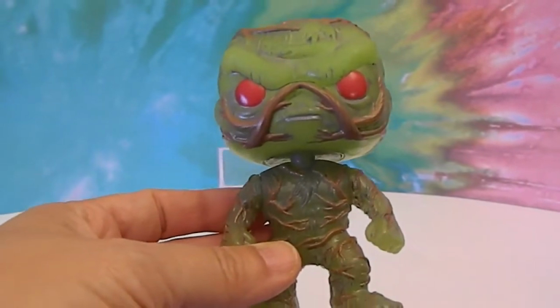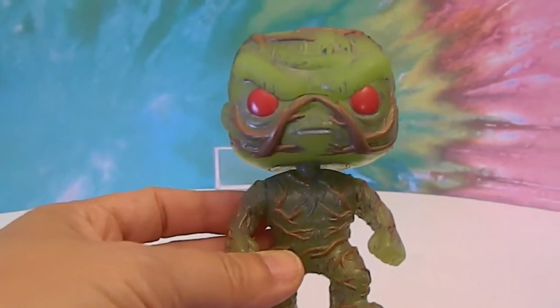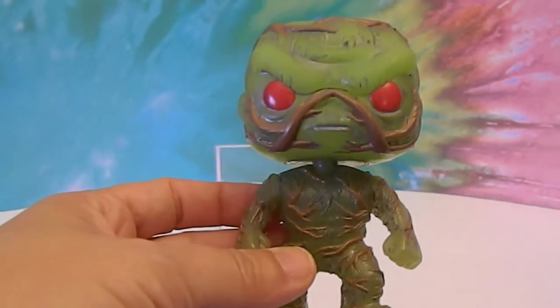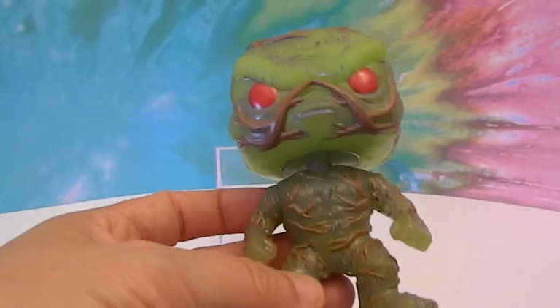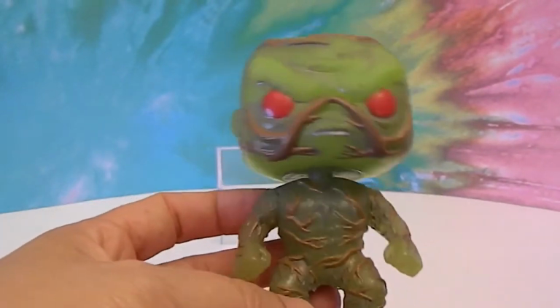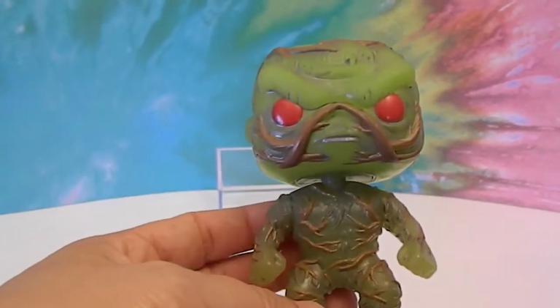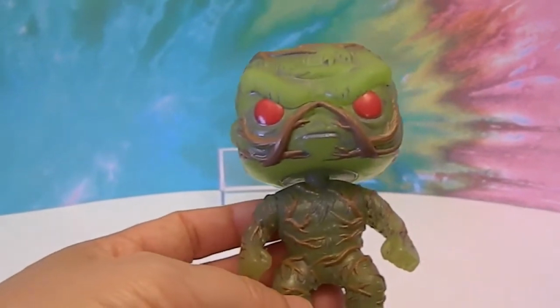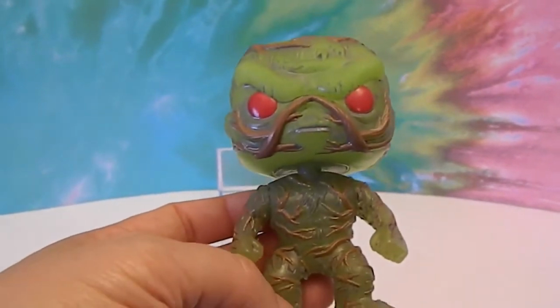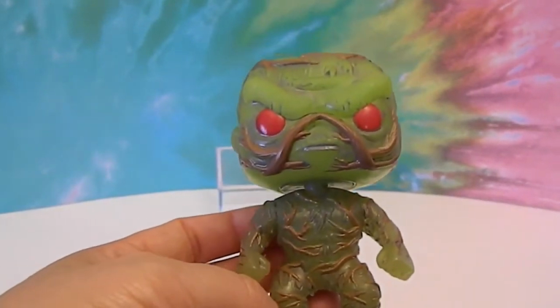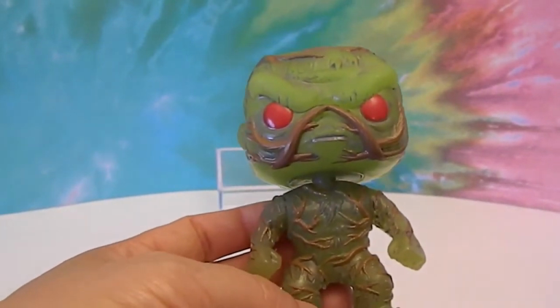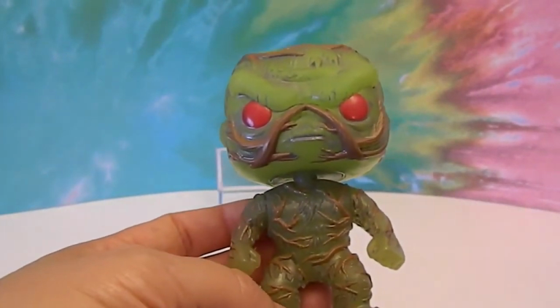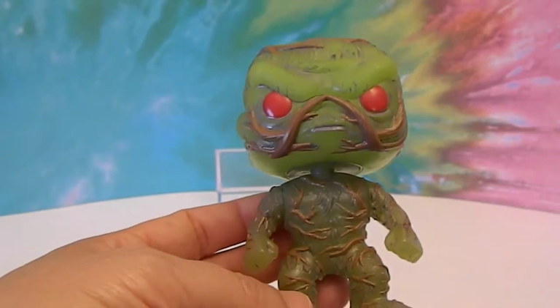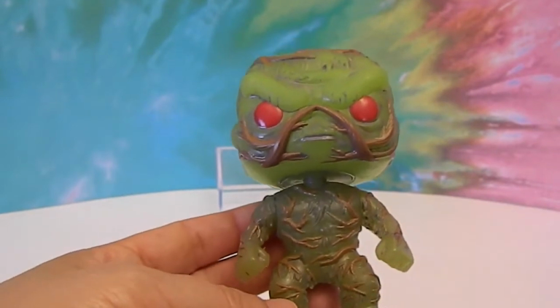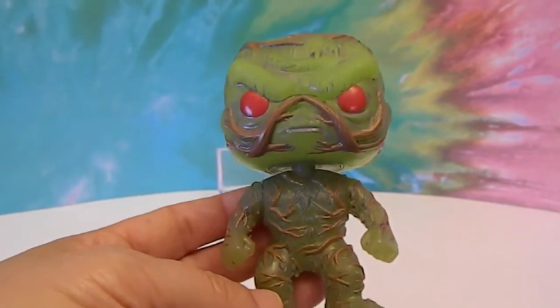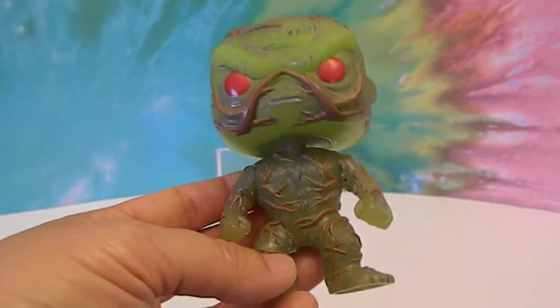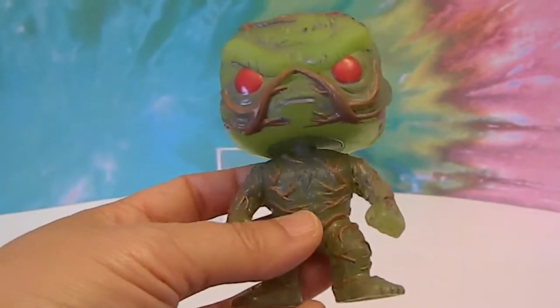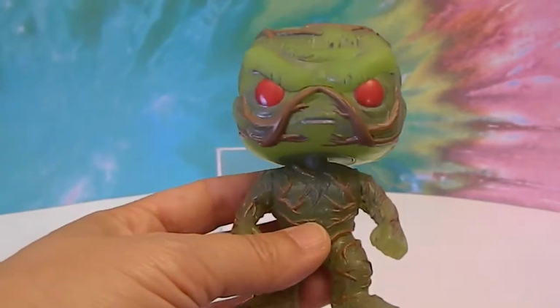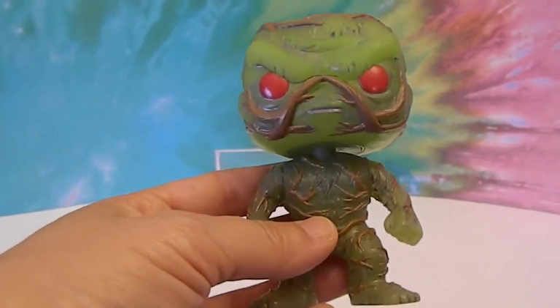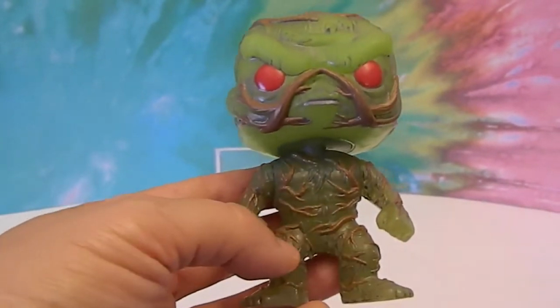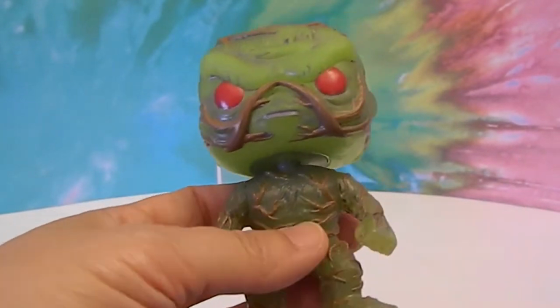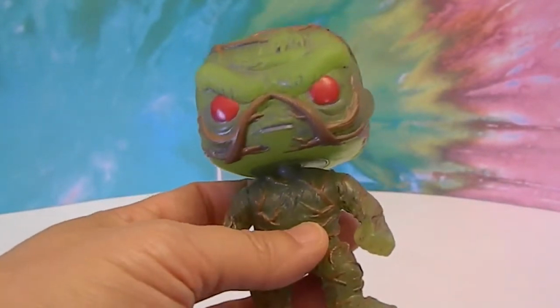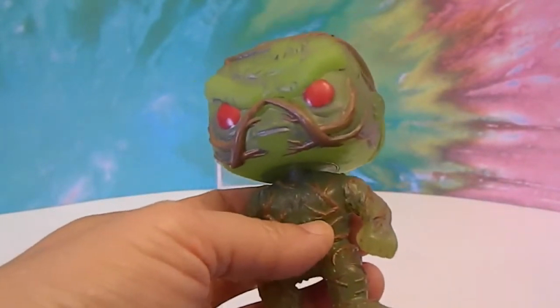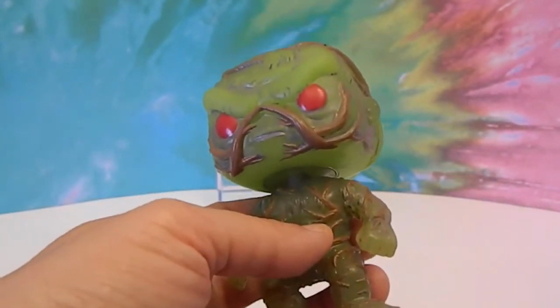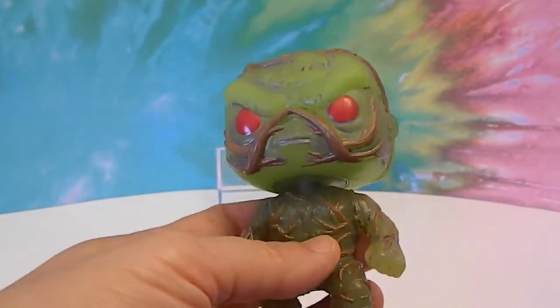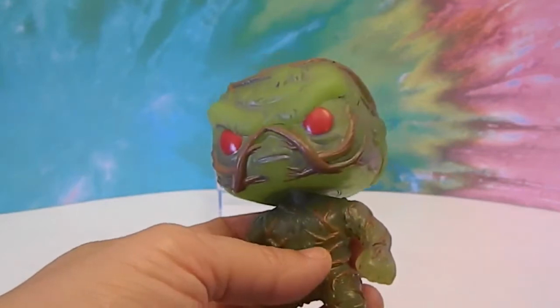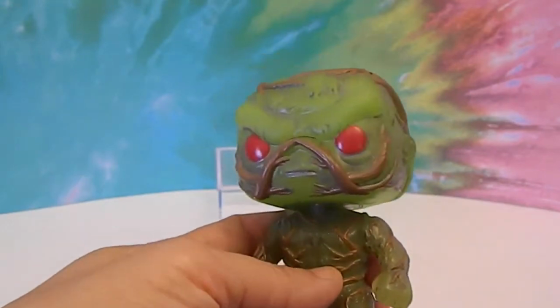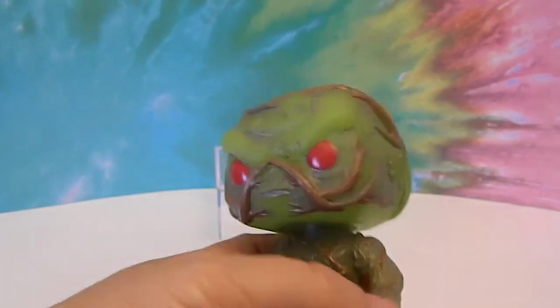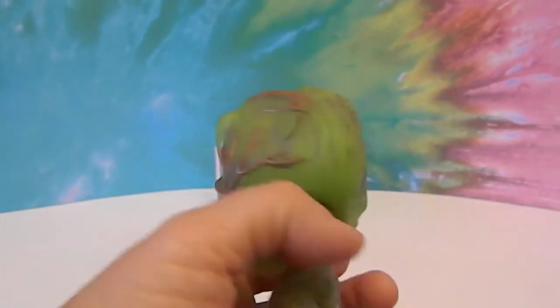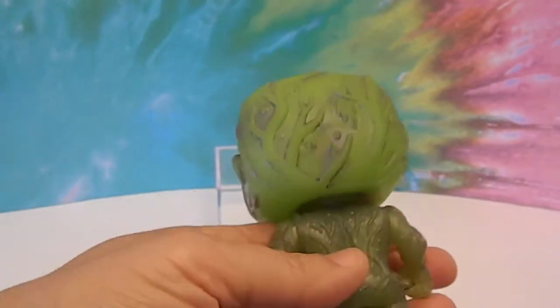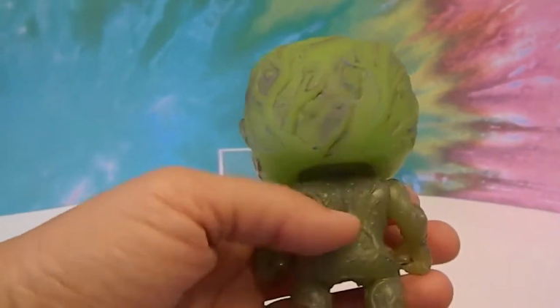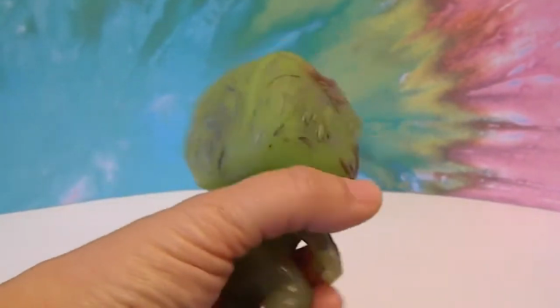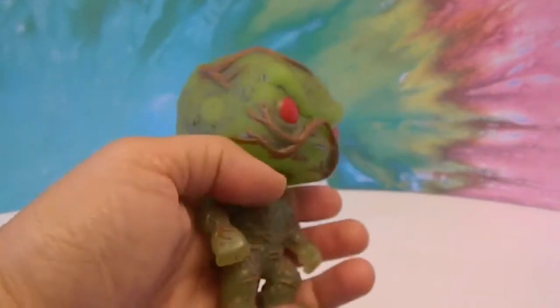He does glow in the dark. I don't know if we'll be able to capture him on film glowing — if we will, we'll put it in here. But if not, trust us, it says so in the box. We're gonna go ahead and watch him glow.